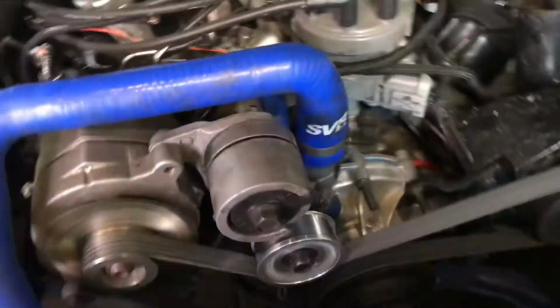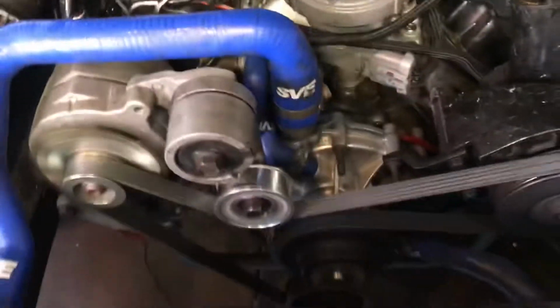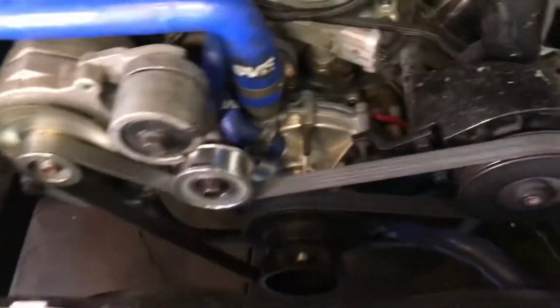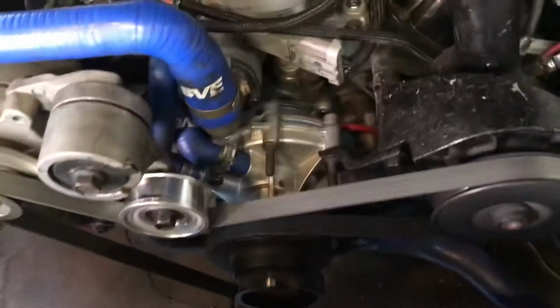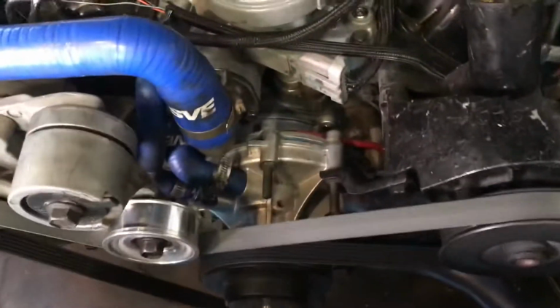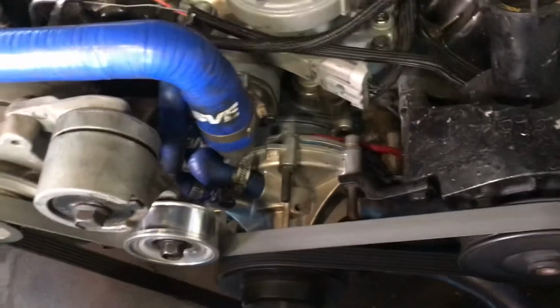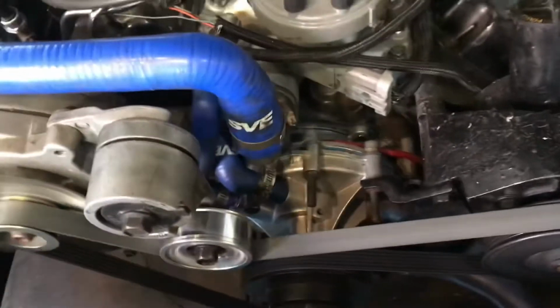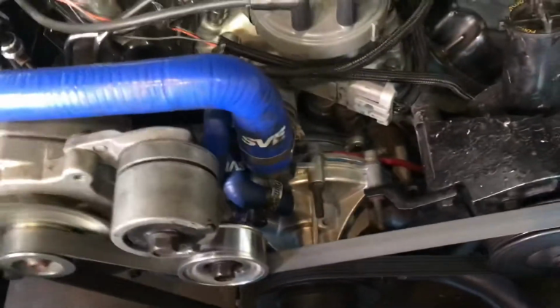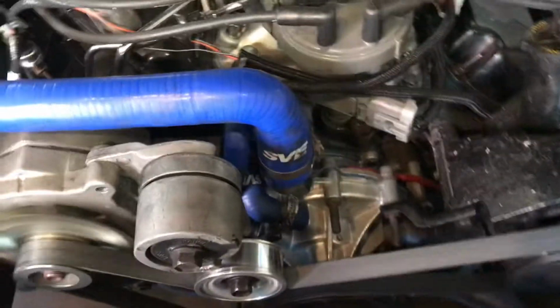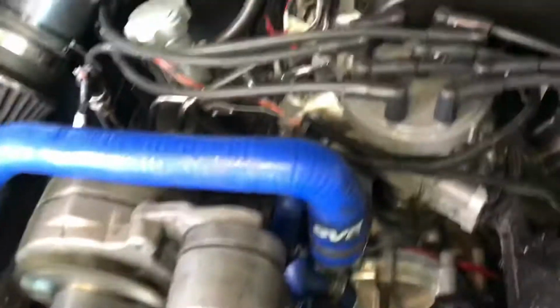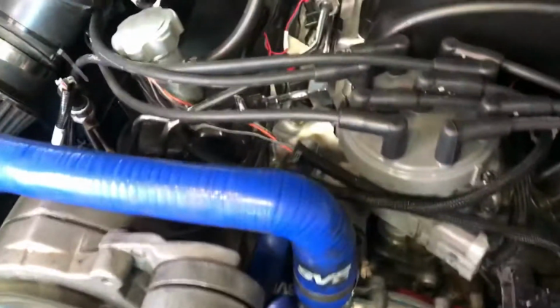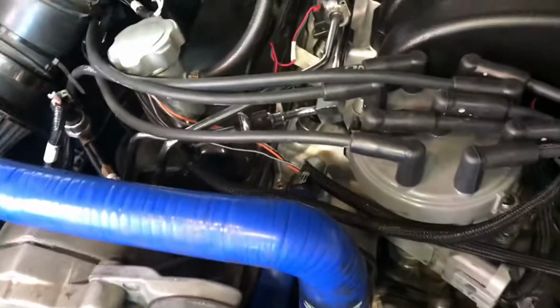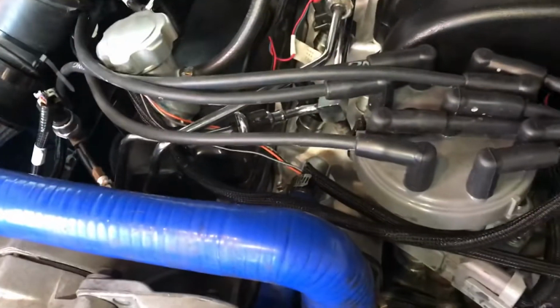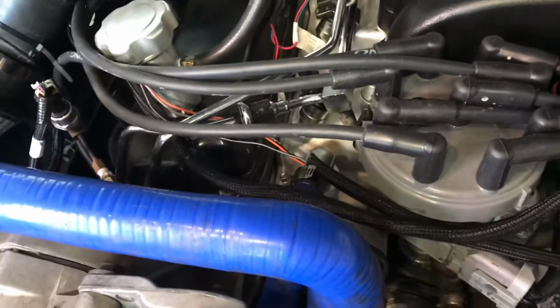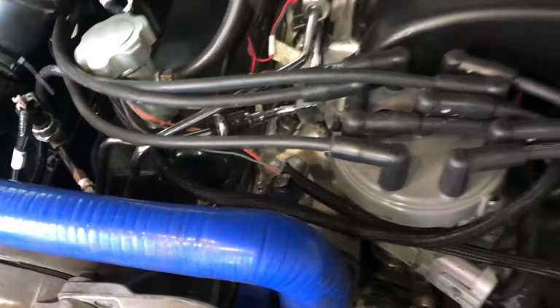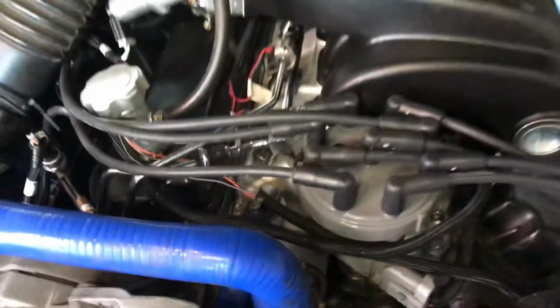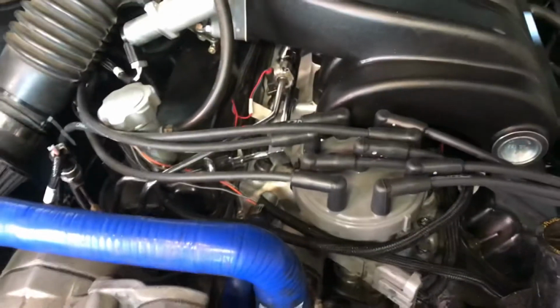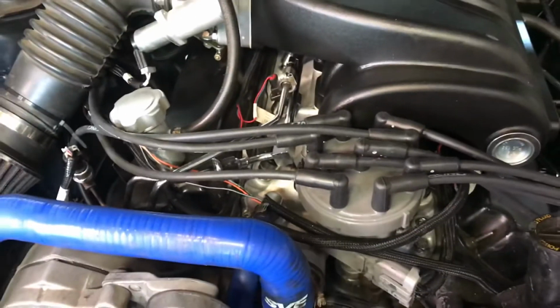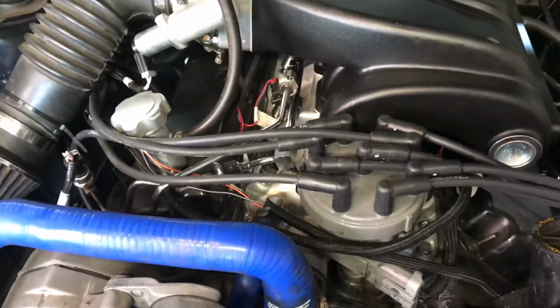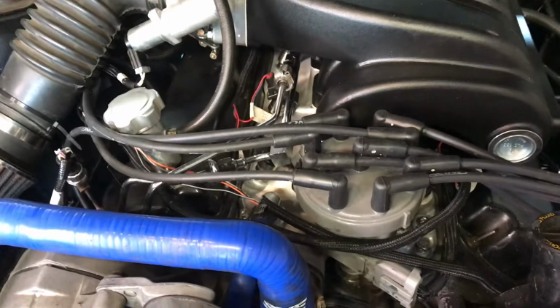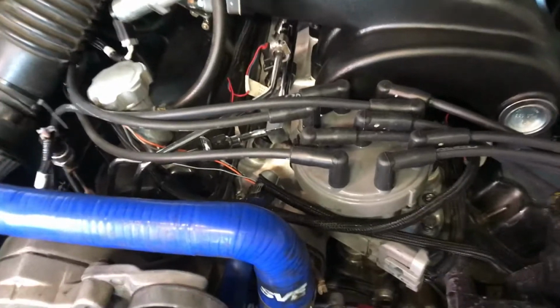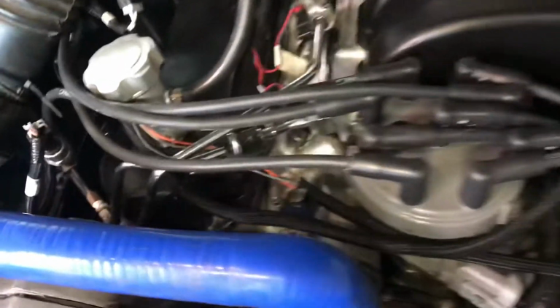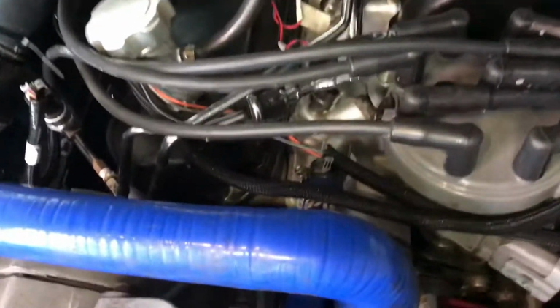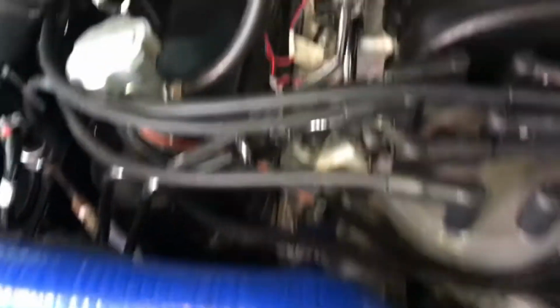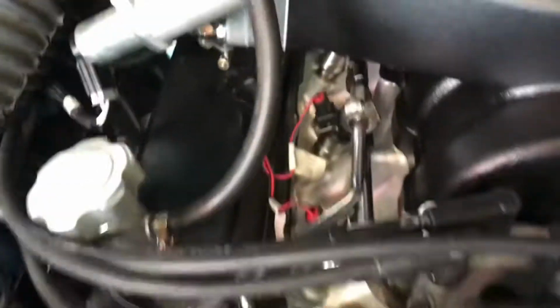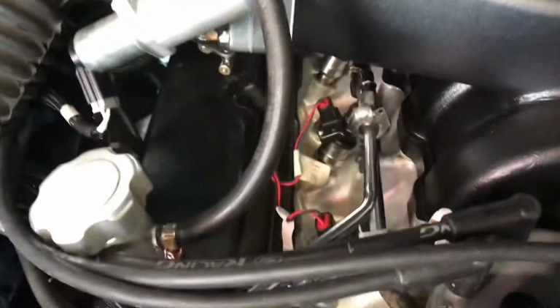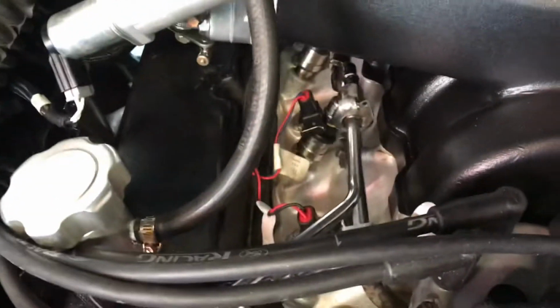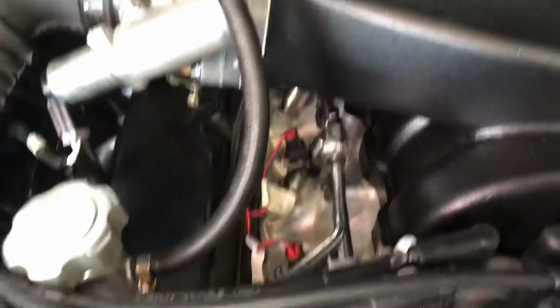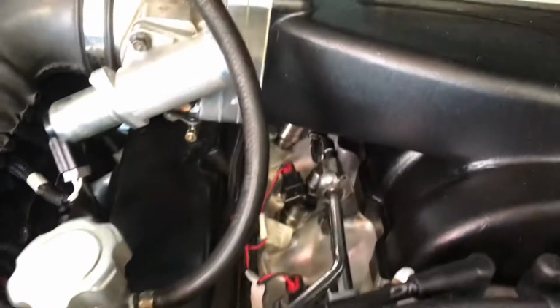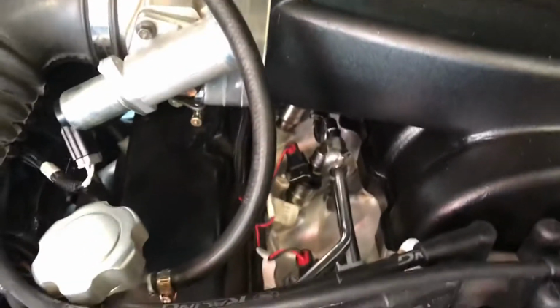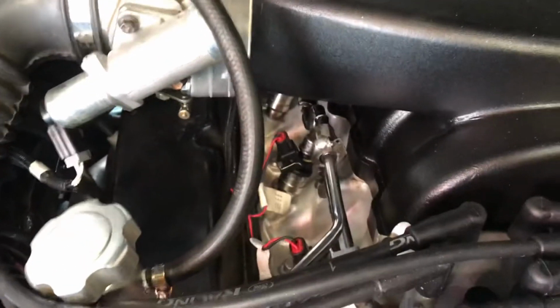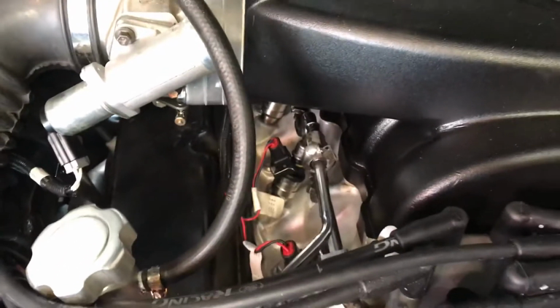New water pump on there. Deleted the heater too. Nice and clean under there. See the fuel checkers.